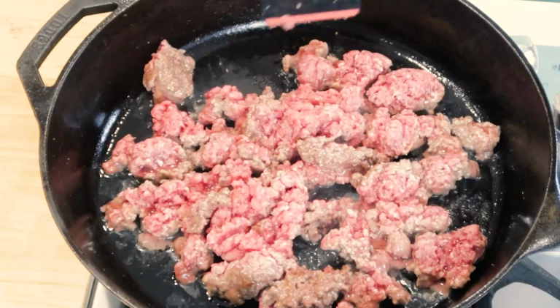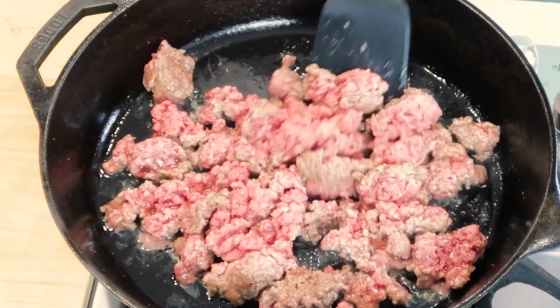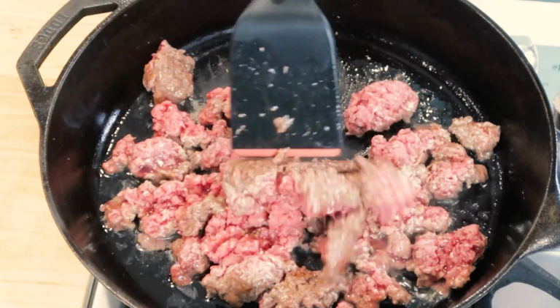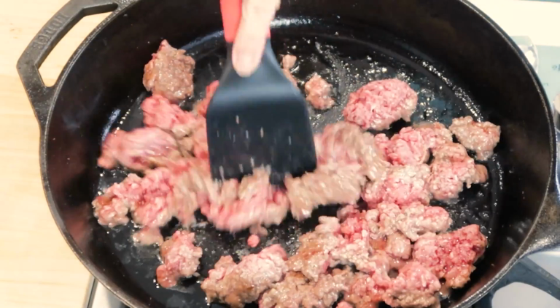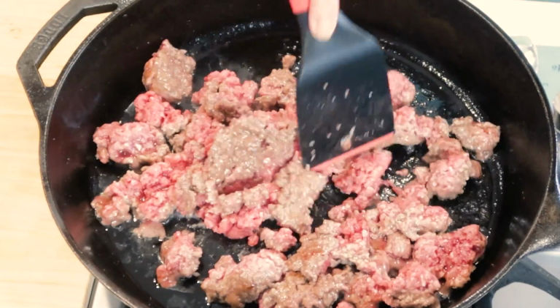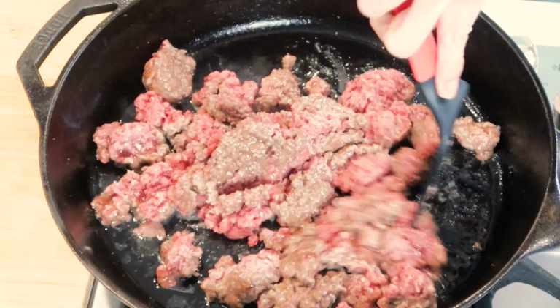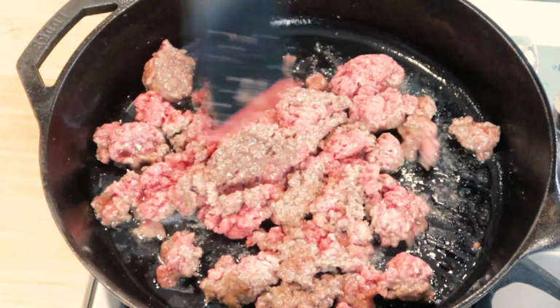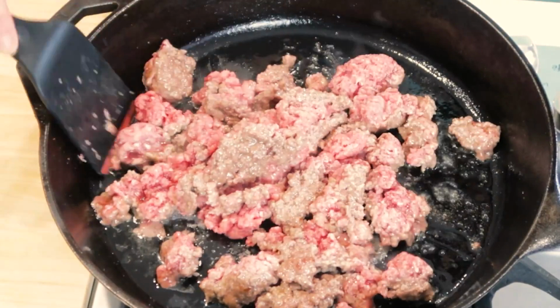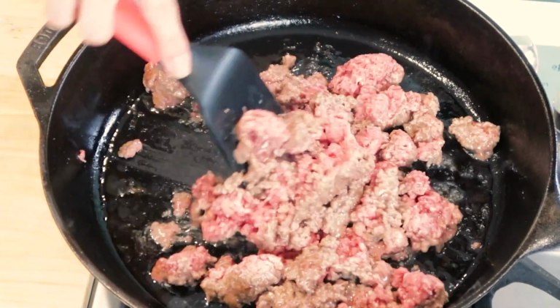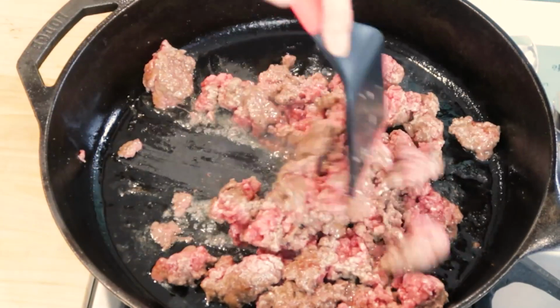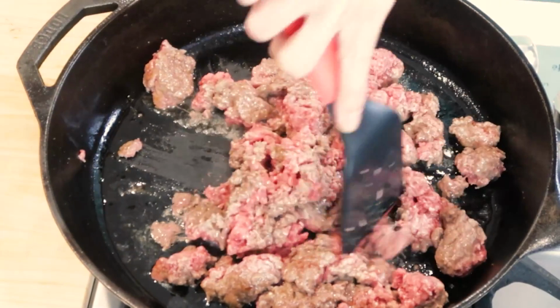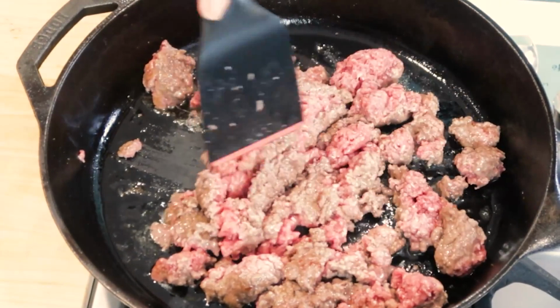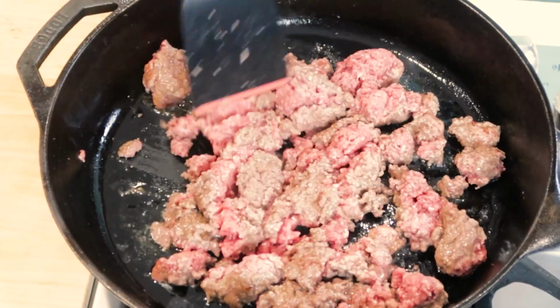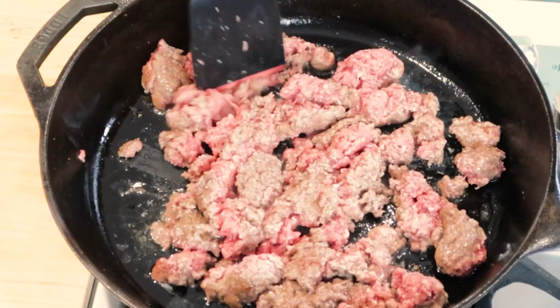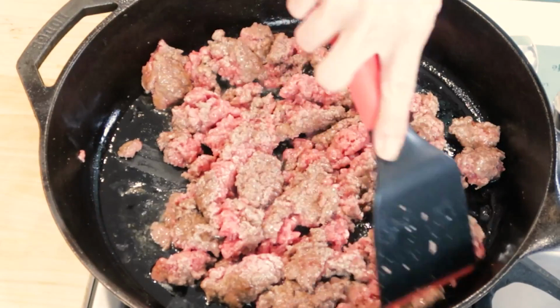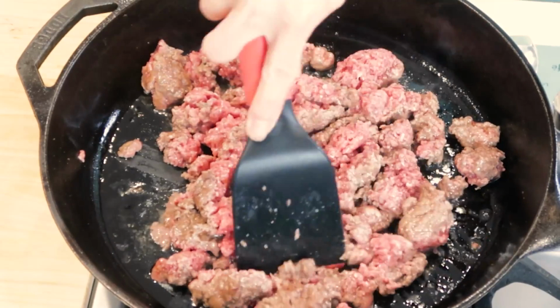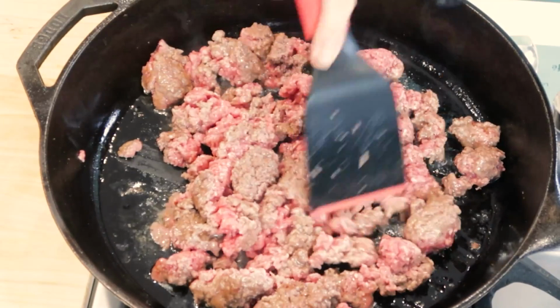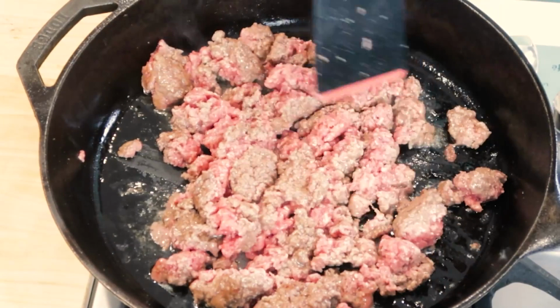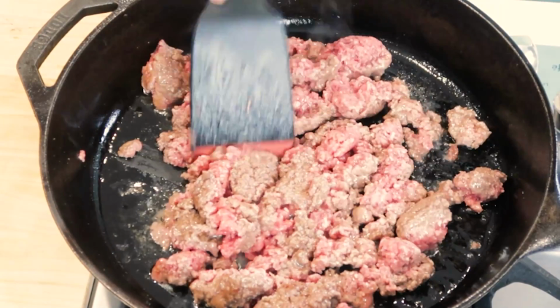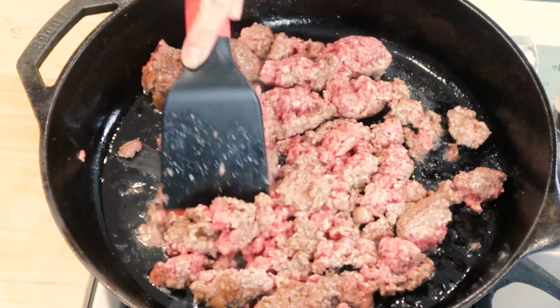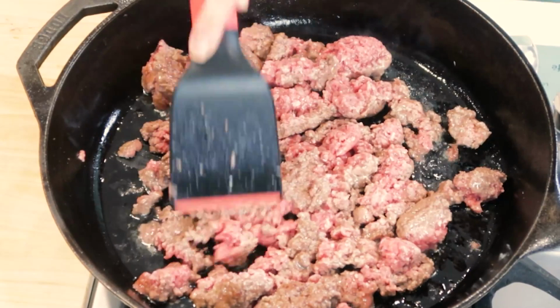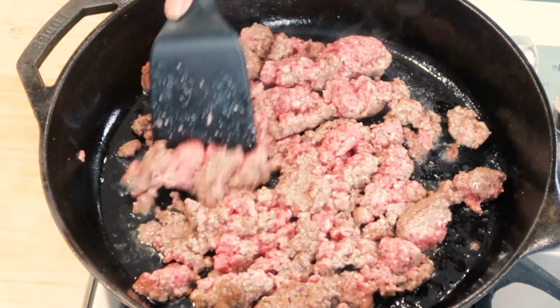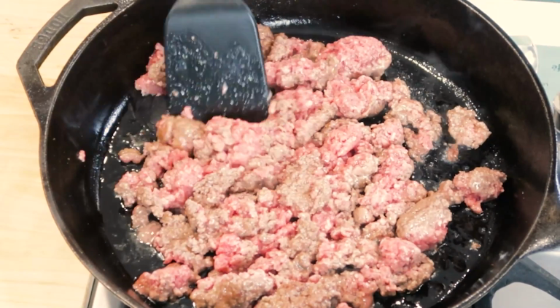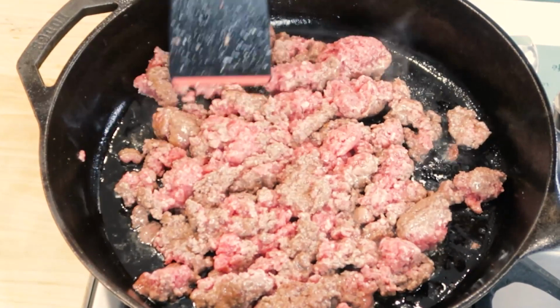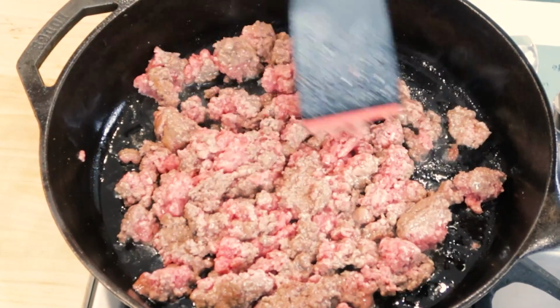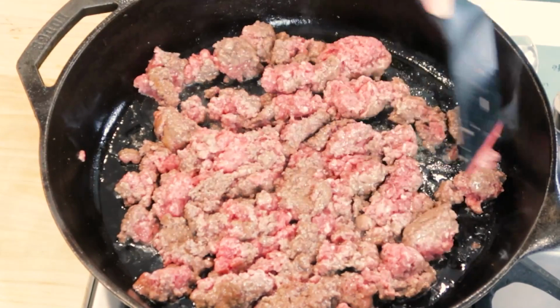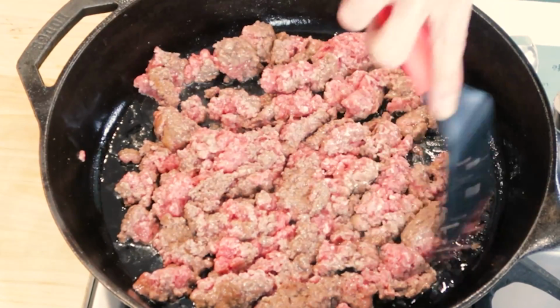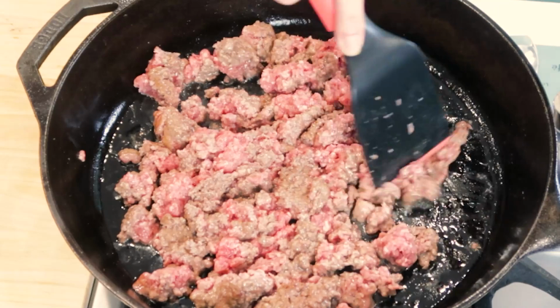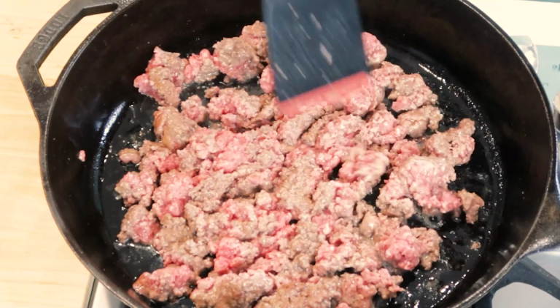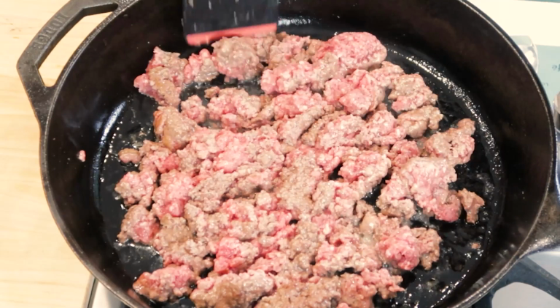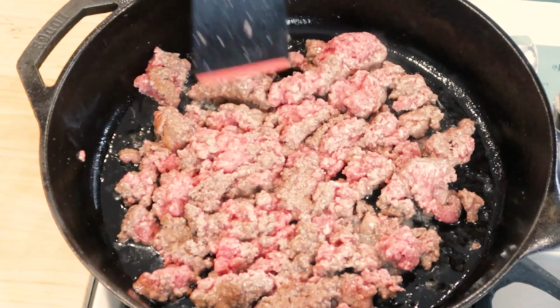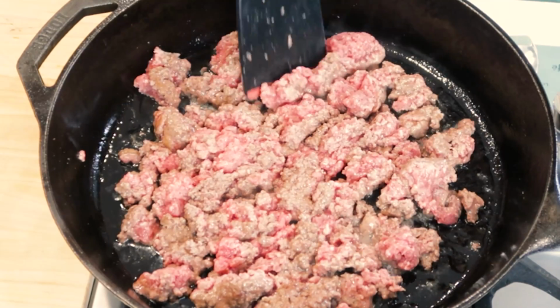If you've wondered whether to add onions to your ground beef, I recommend that you wait until the ground beef is browned and then you add the onions and seasoning — not when the meat is raw.